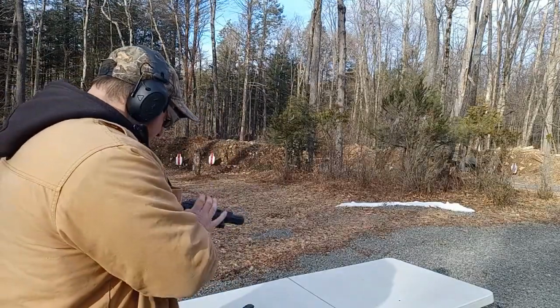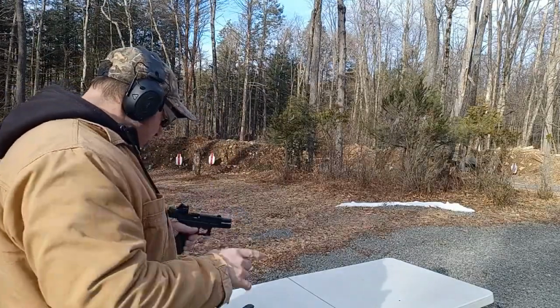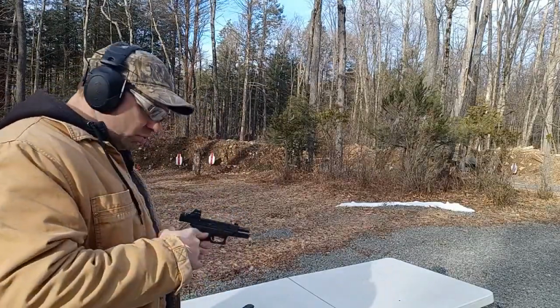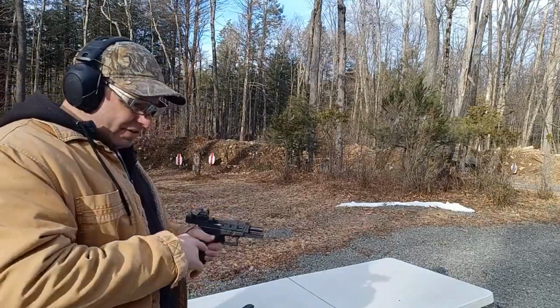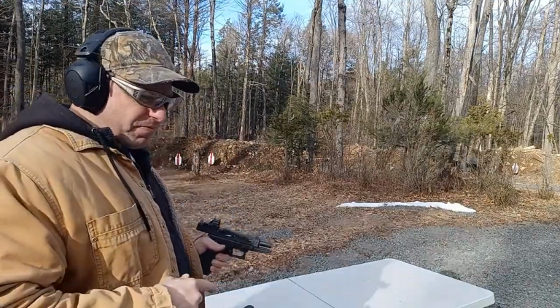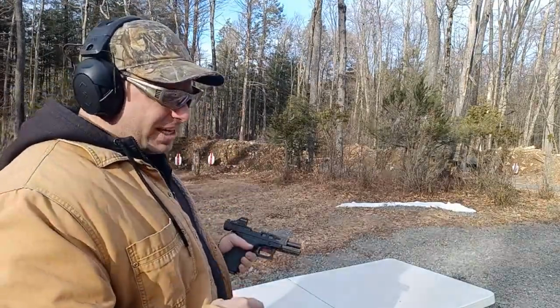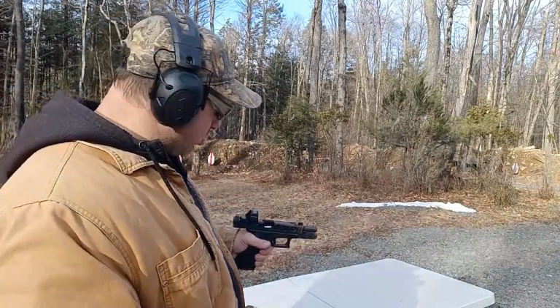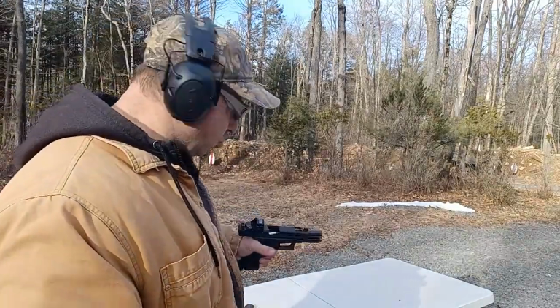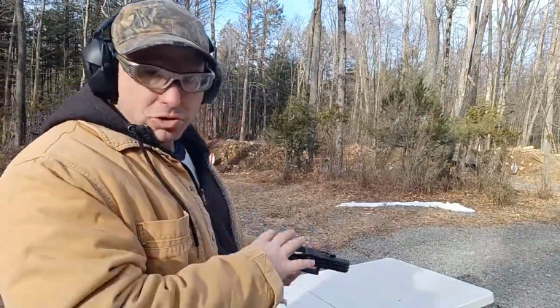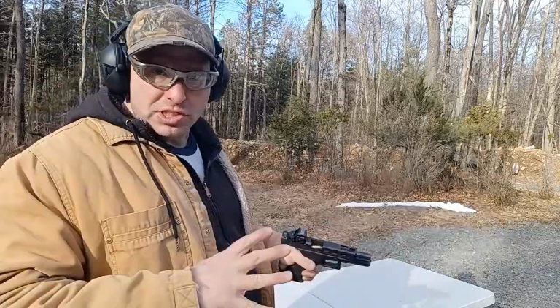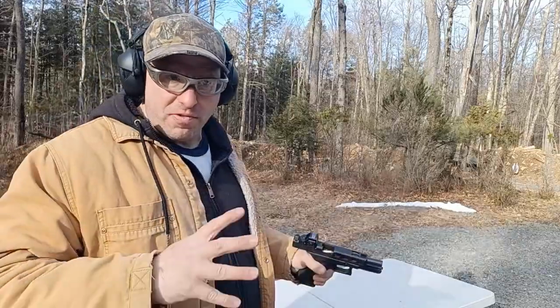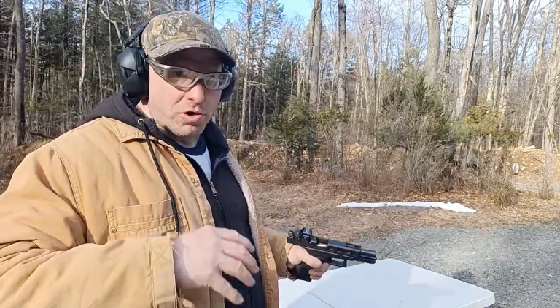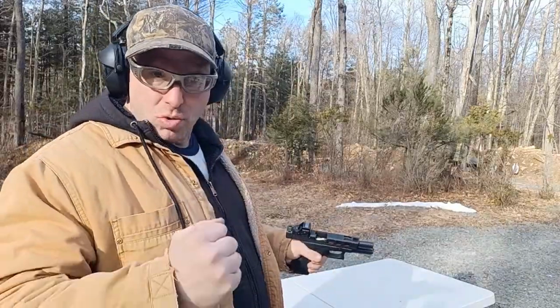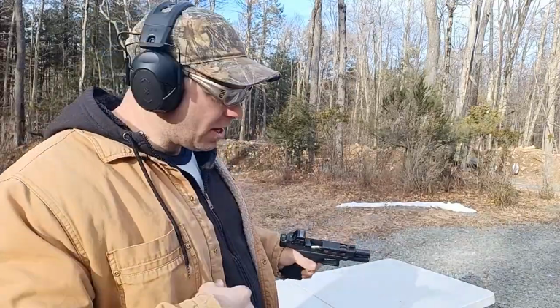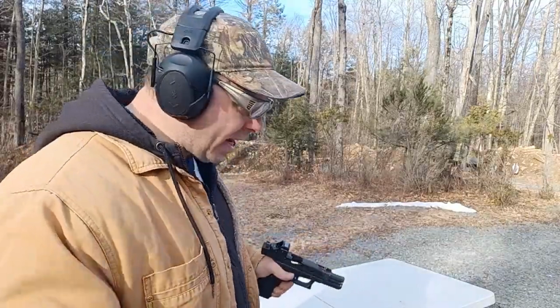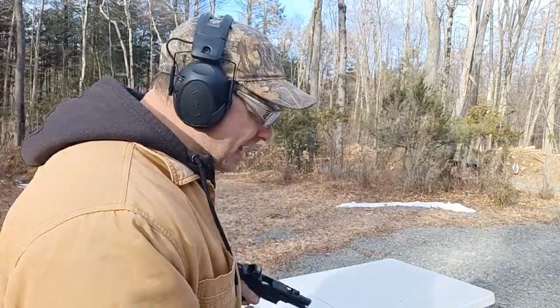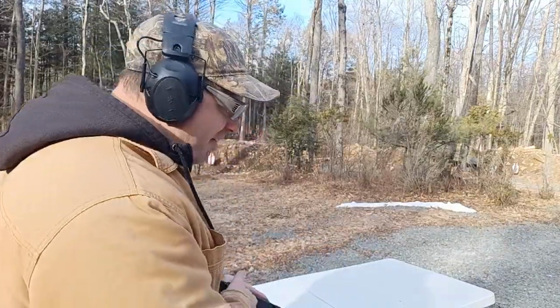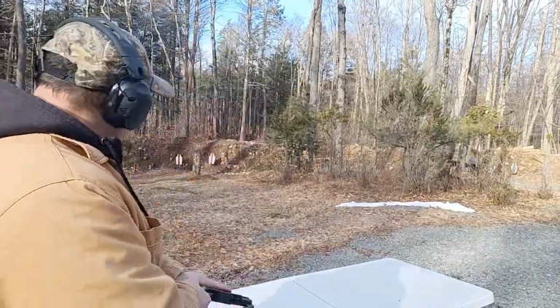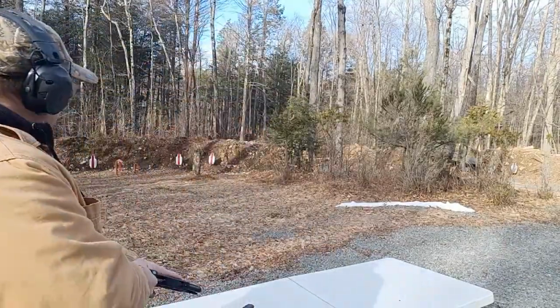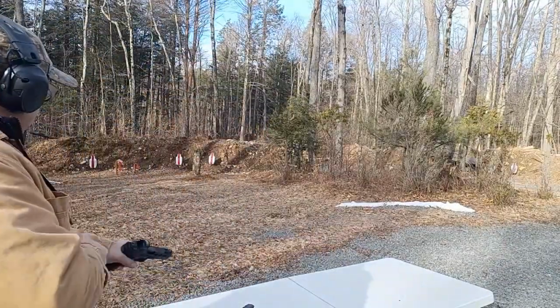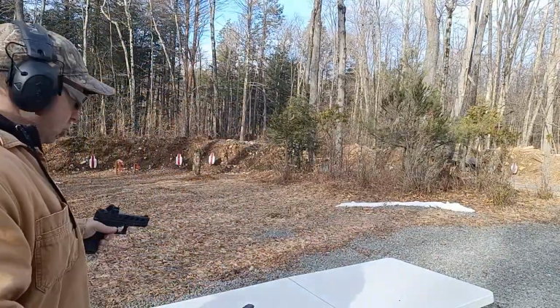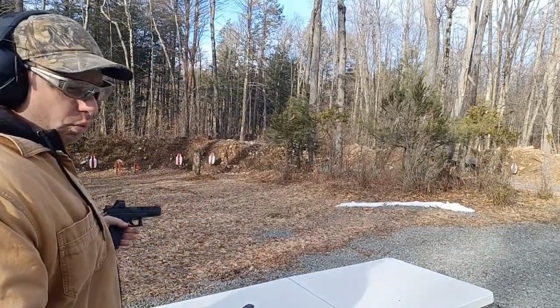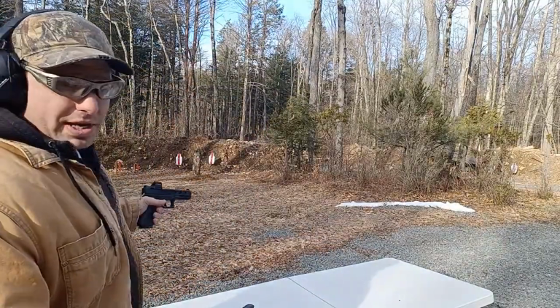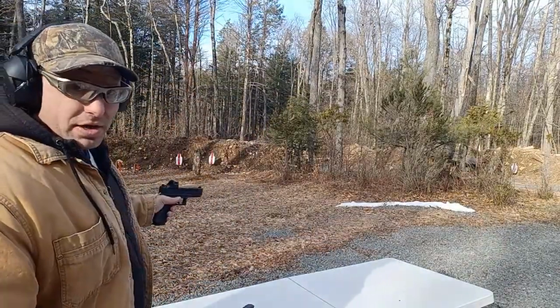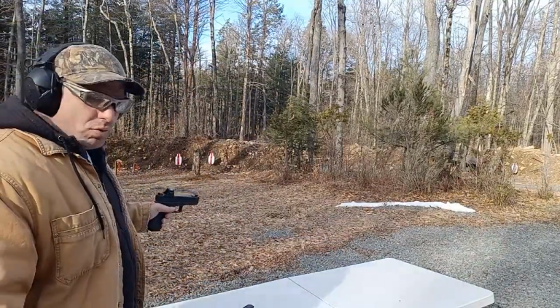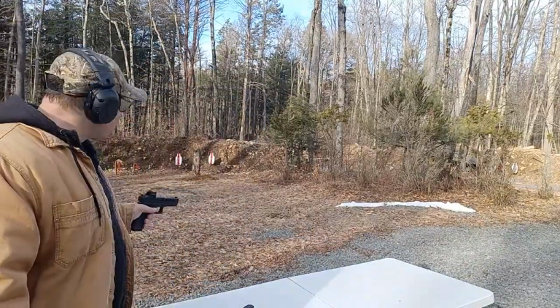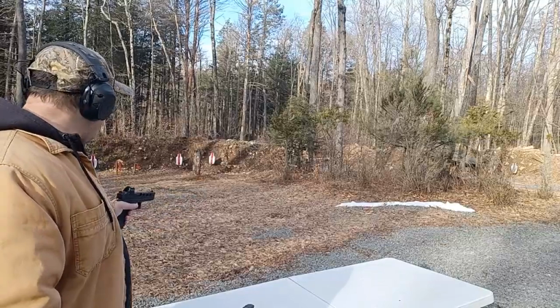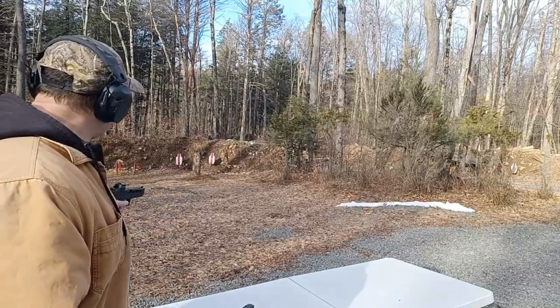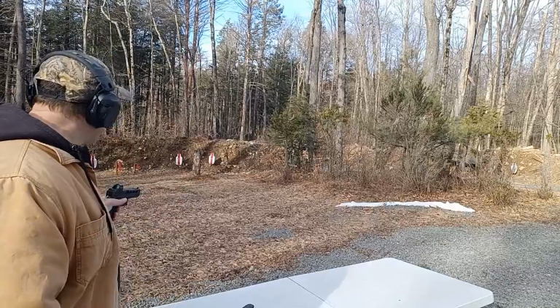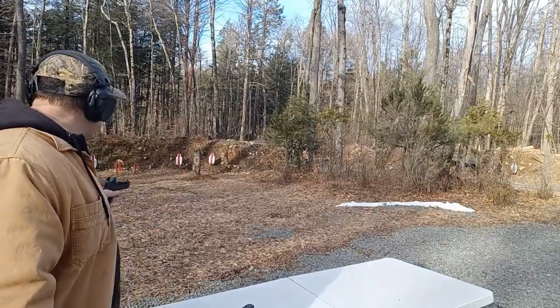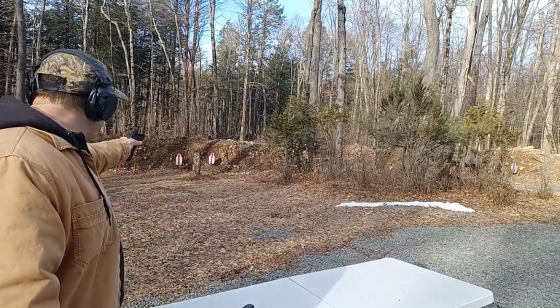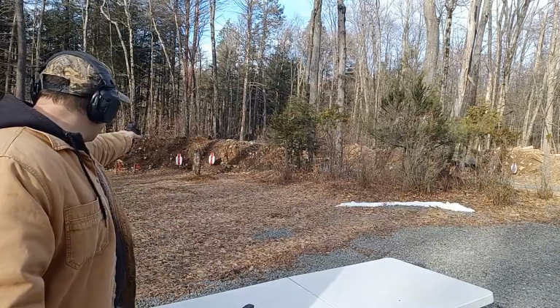I think that's the reason why this person was having some feeding issues. When I was shooting this gun earlier with two hands I did not have any problems. It's just when I shoot it one-handed that I'm starting to have some feeding issues.